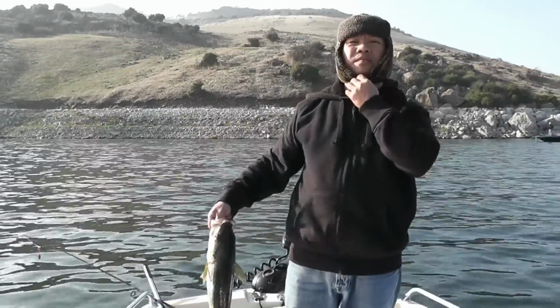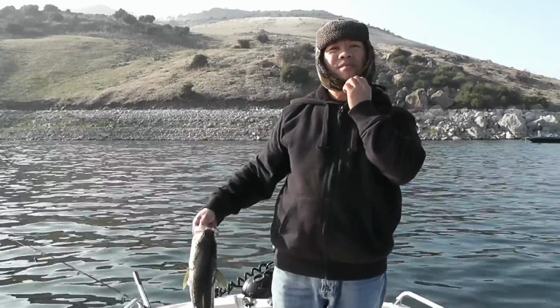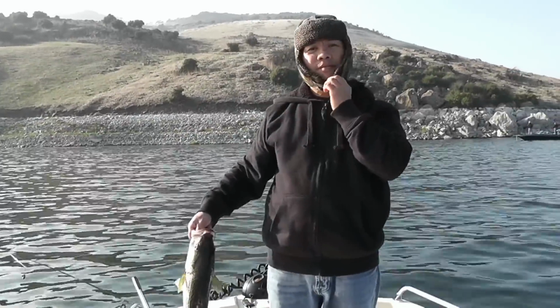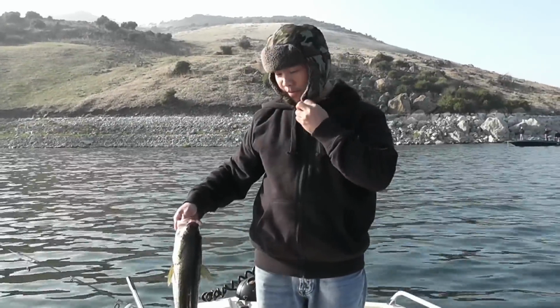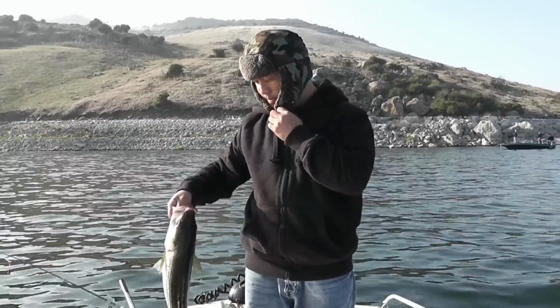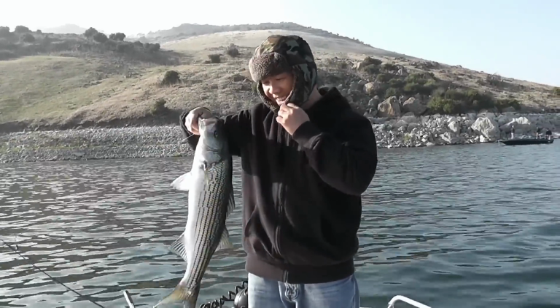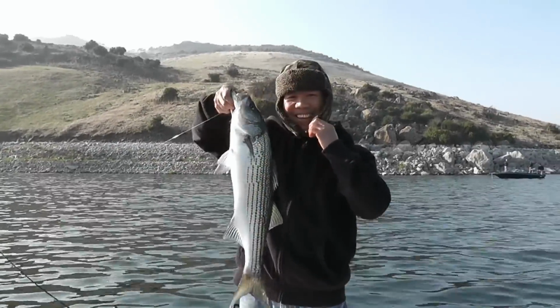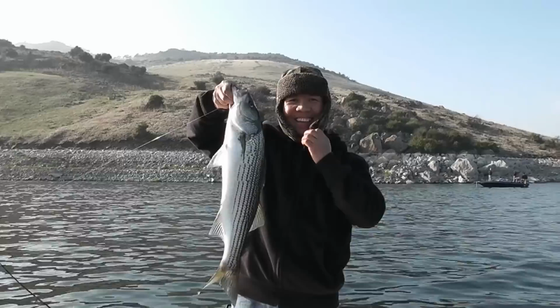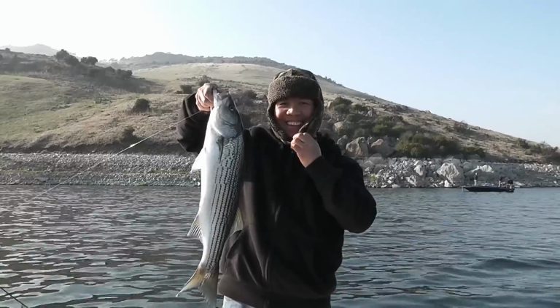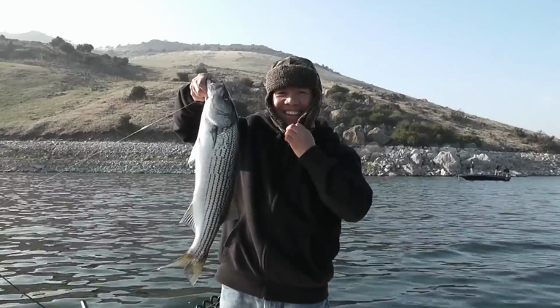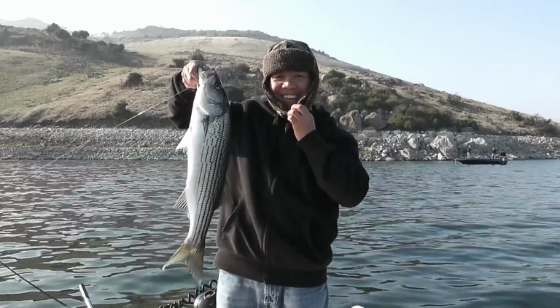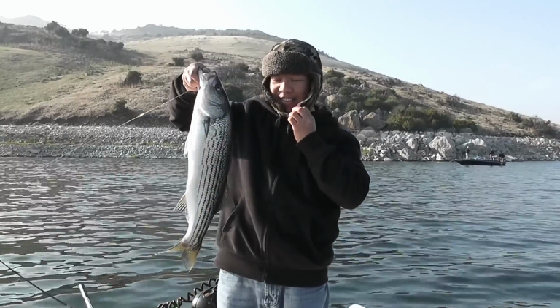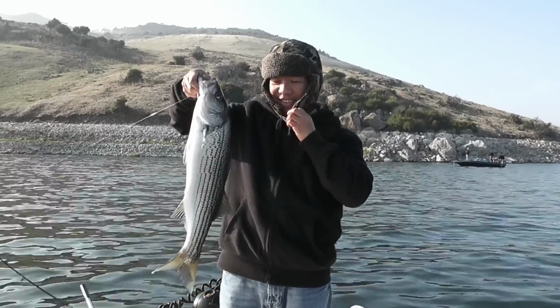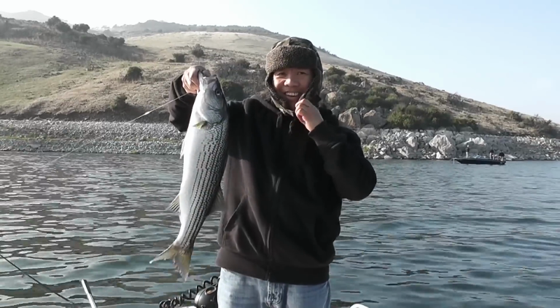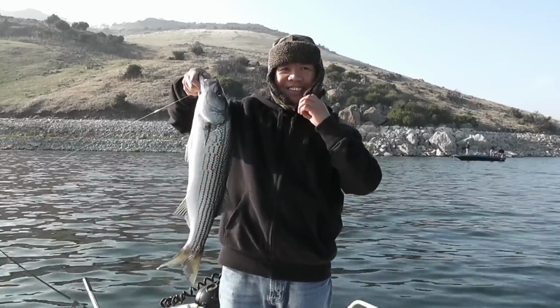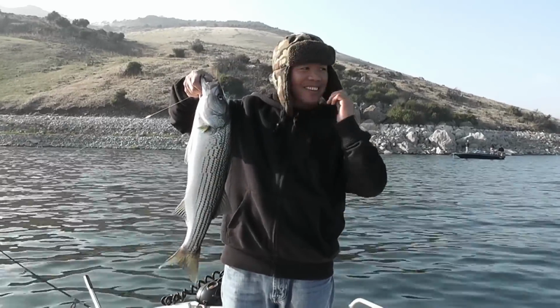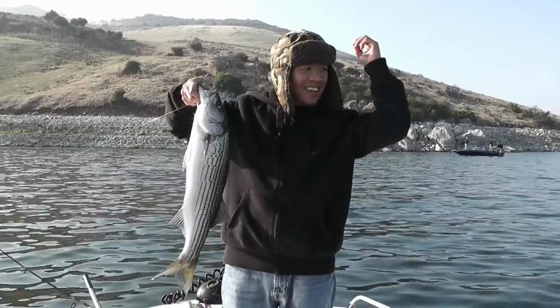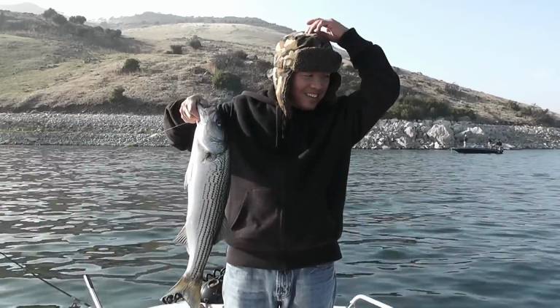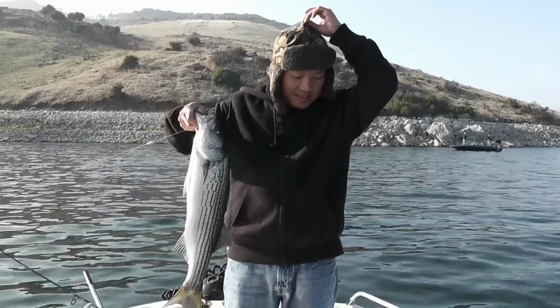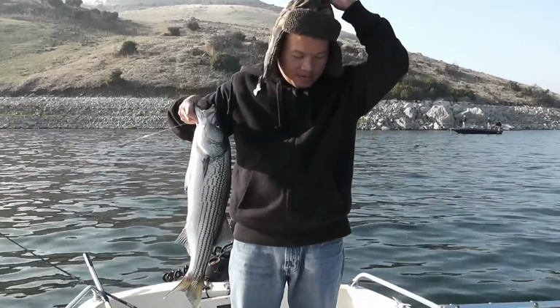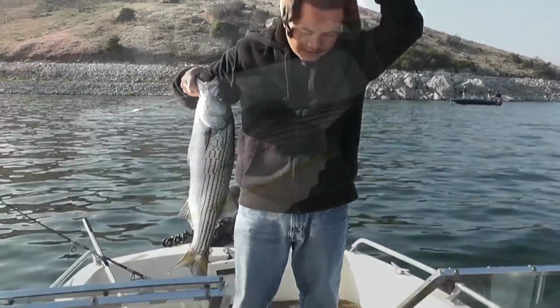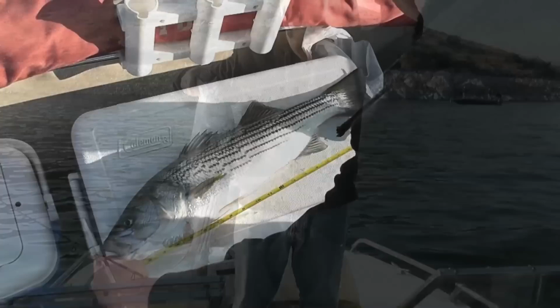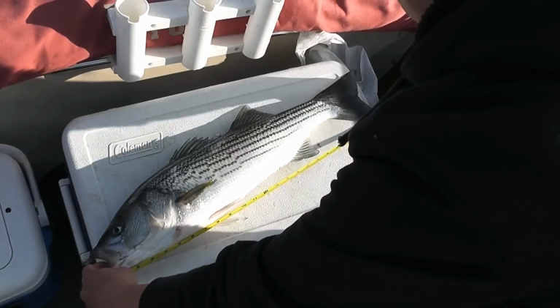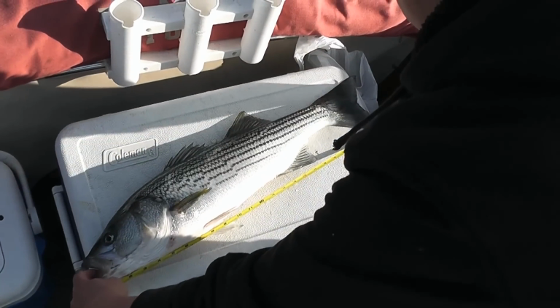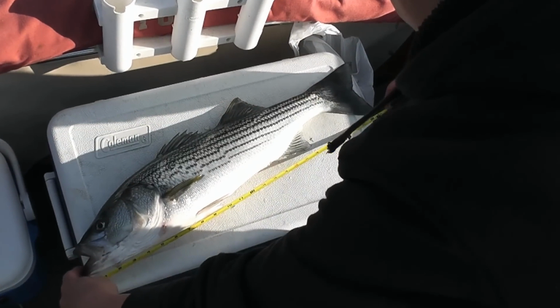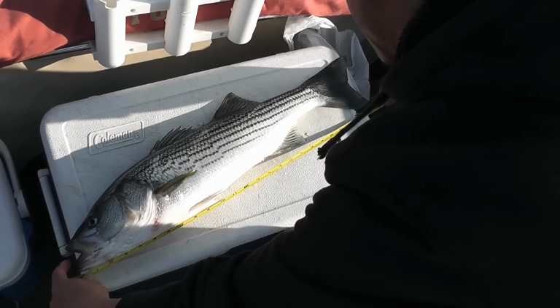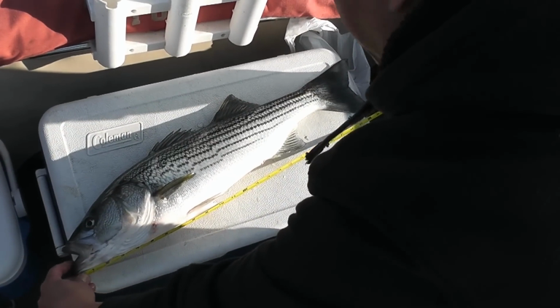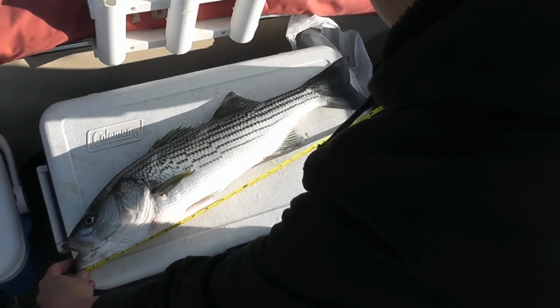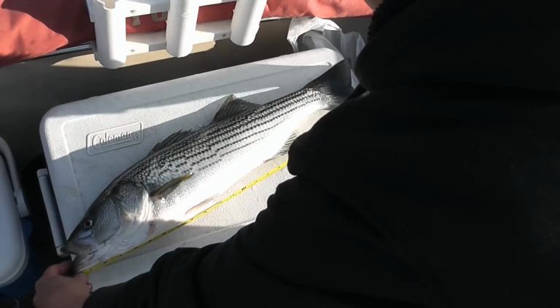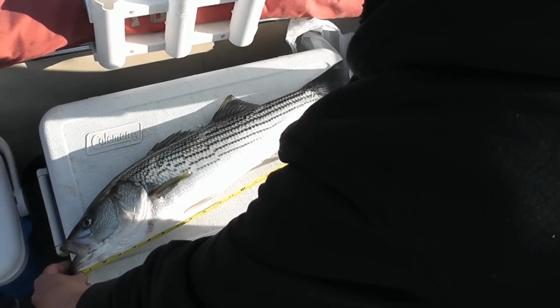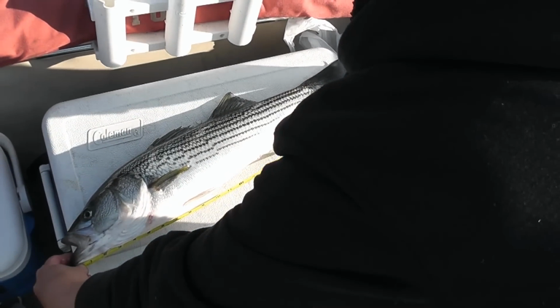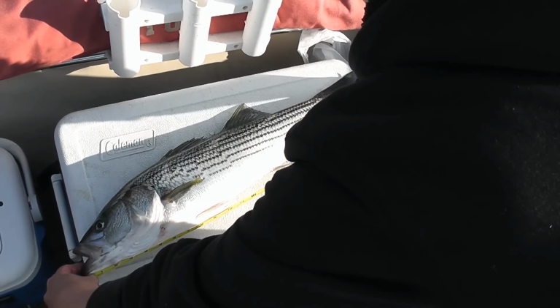What up? Your first fish of the day. Not bad. At least cut one. Not bad. 25. 25? Not bad.